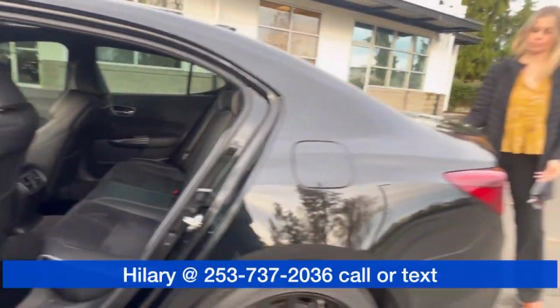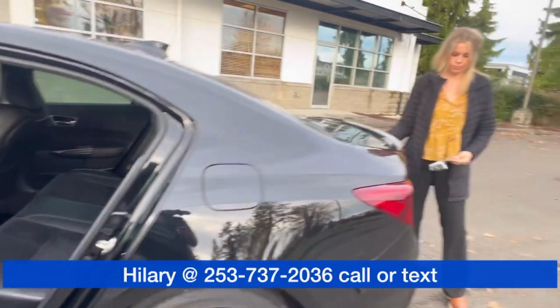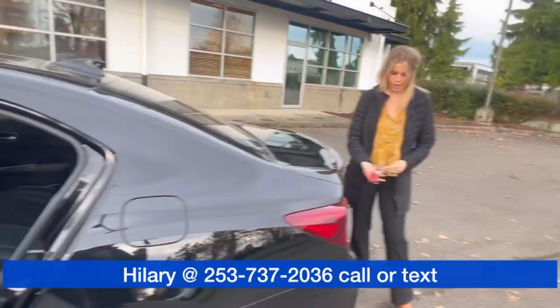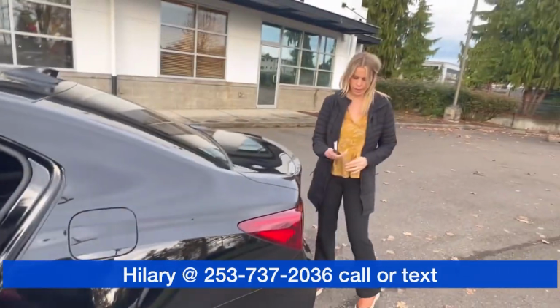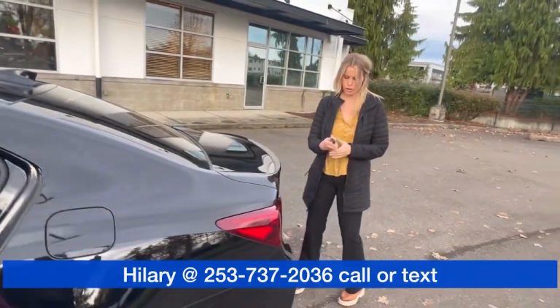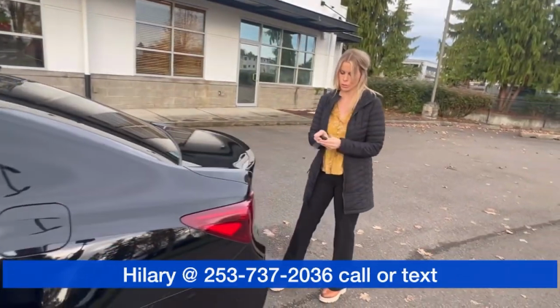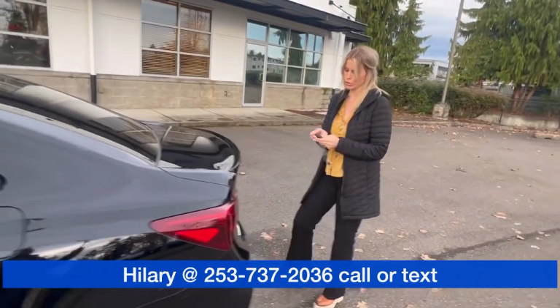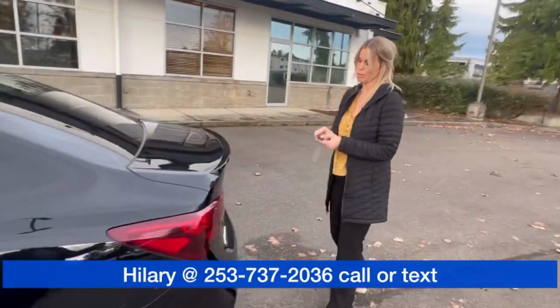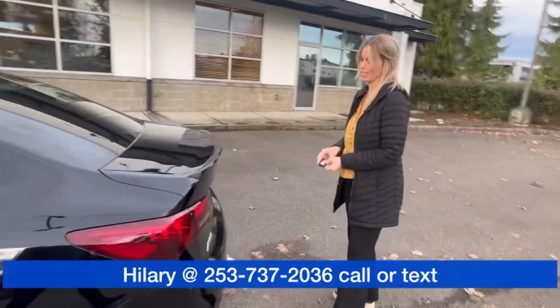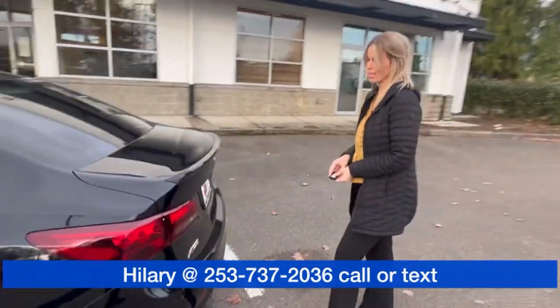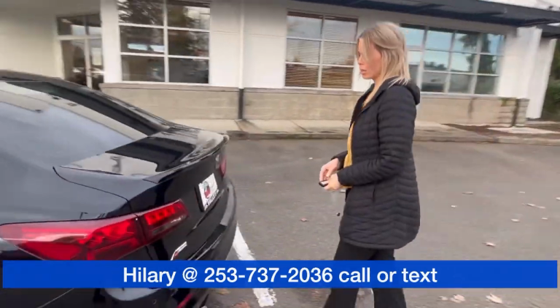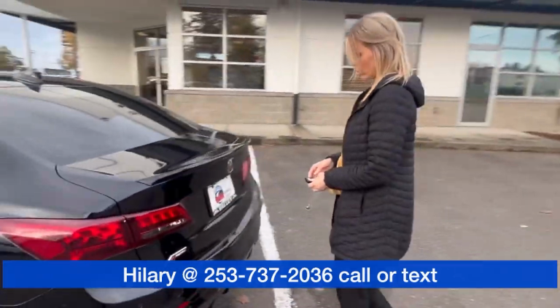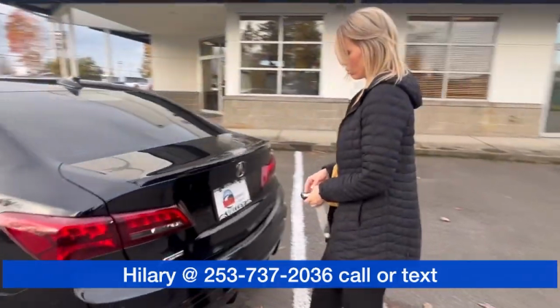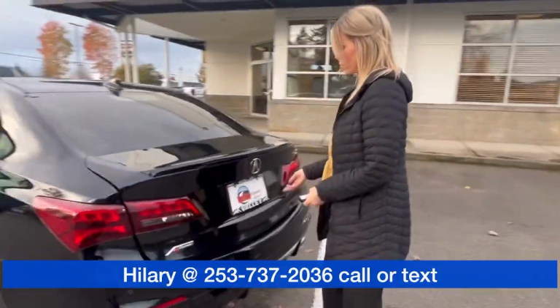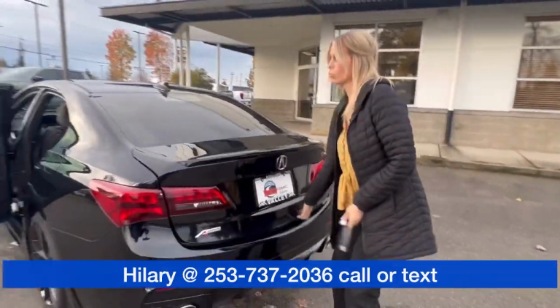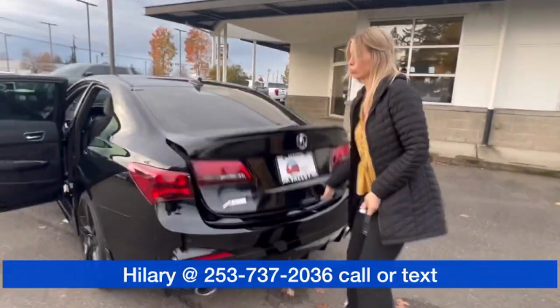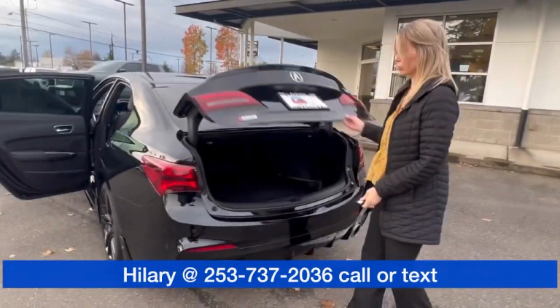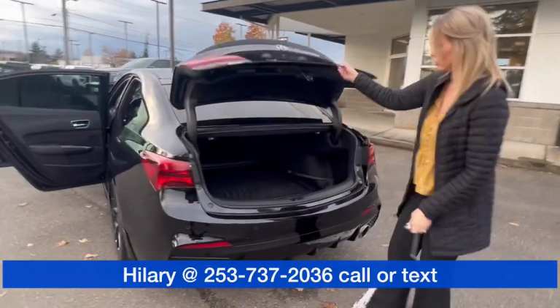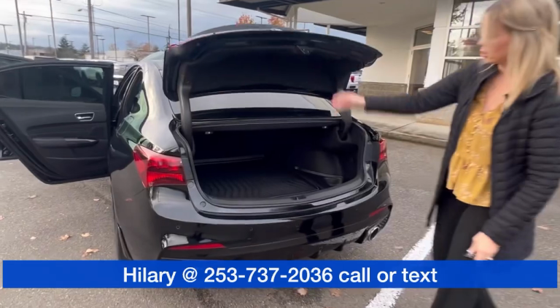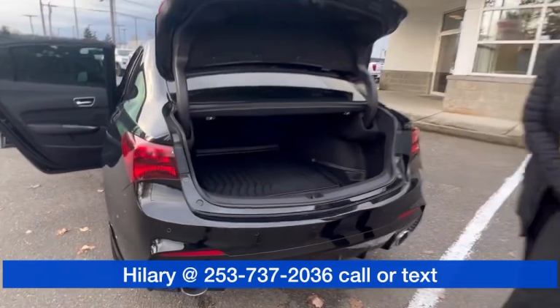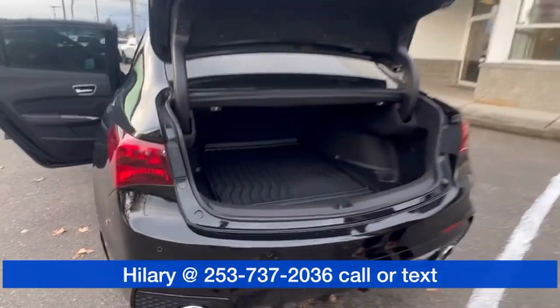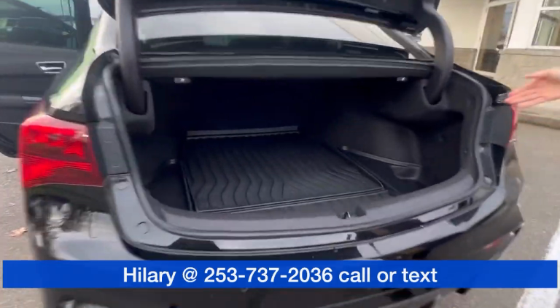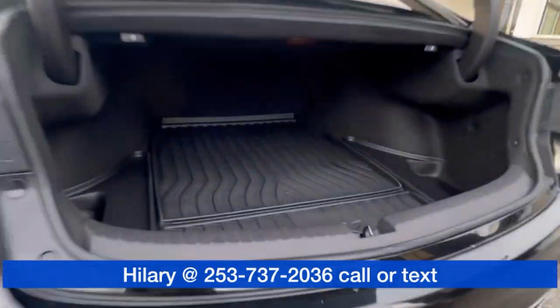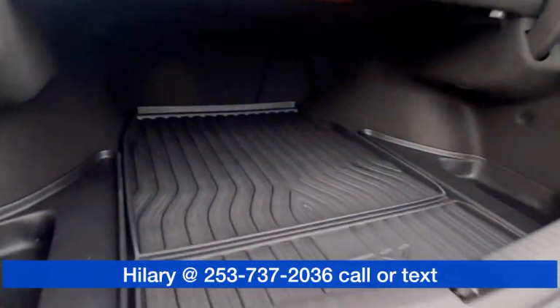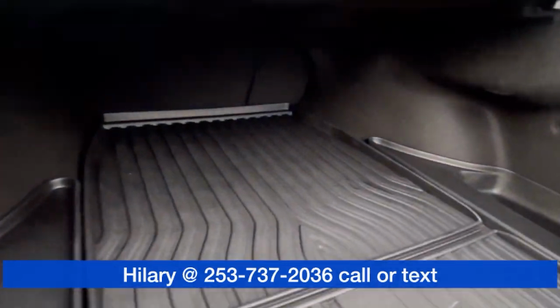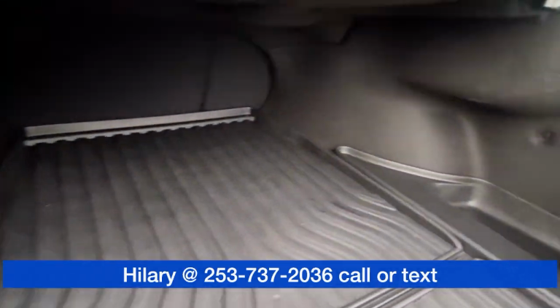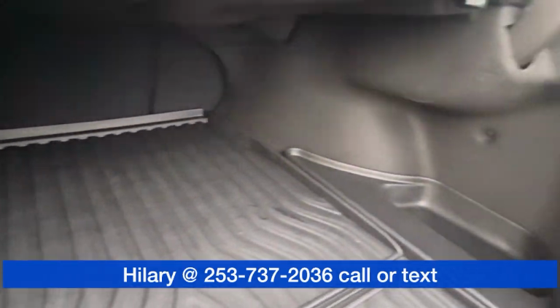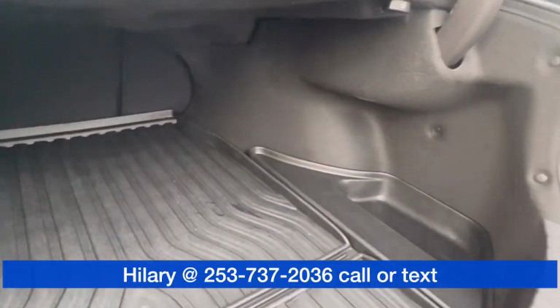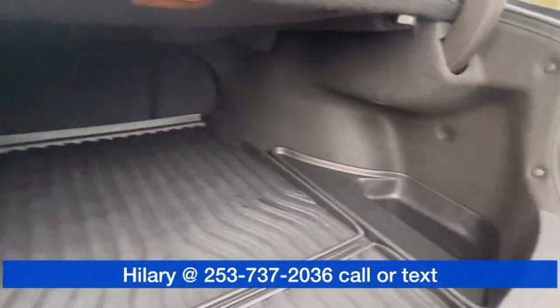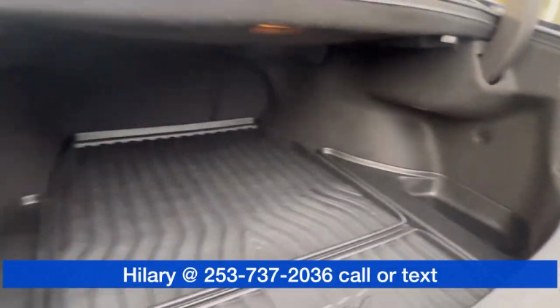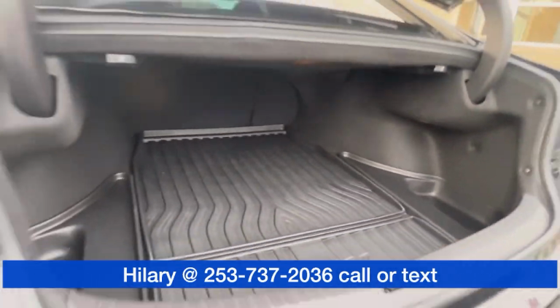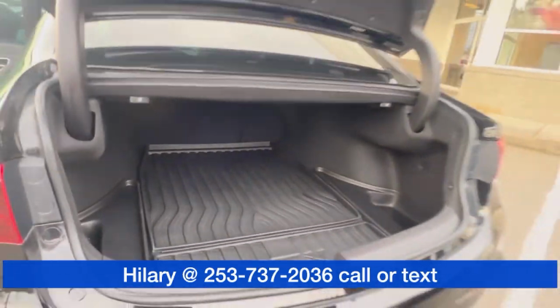And then let me just show you the trunk space. Even got a cargo liner back here, super sturdy, super nice, lots of room.